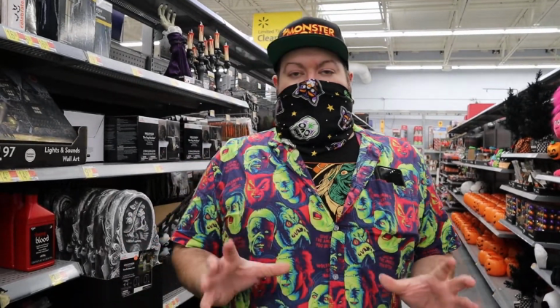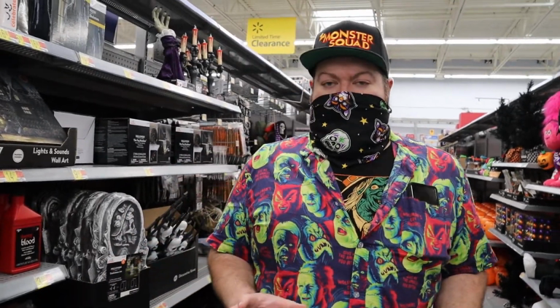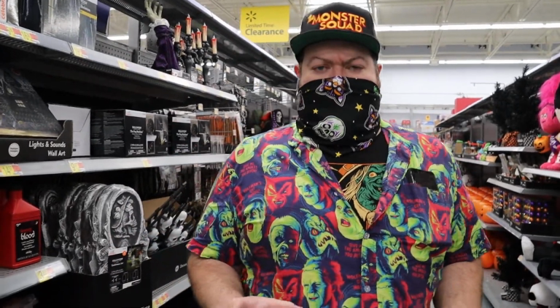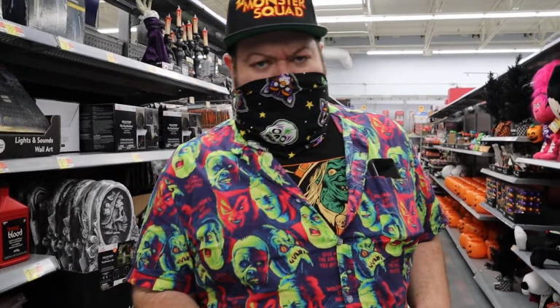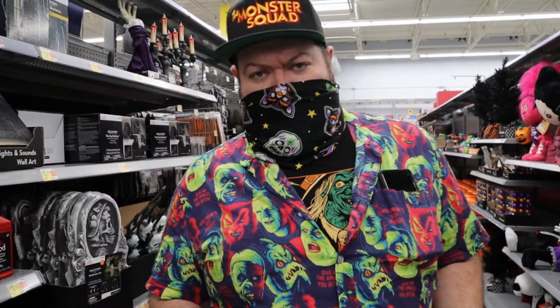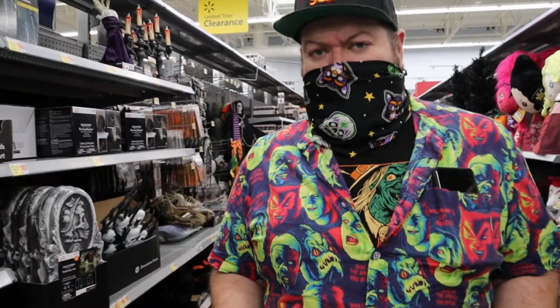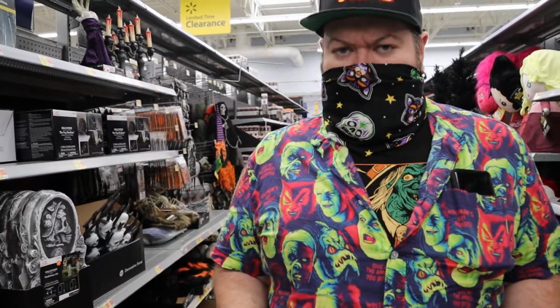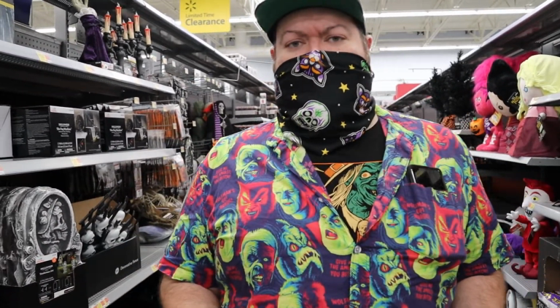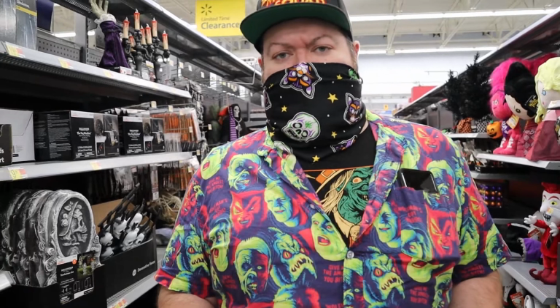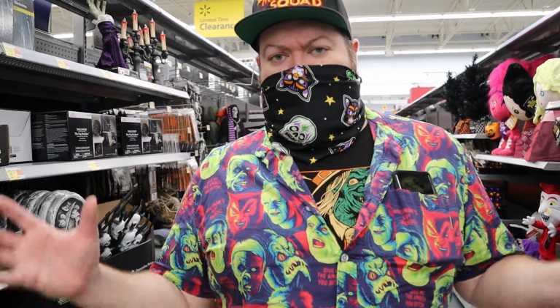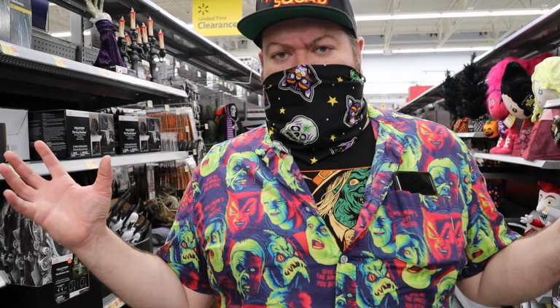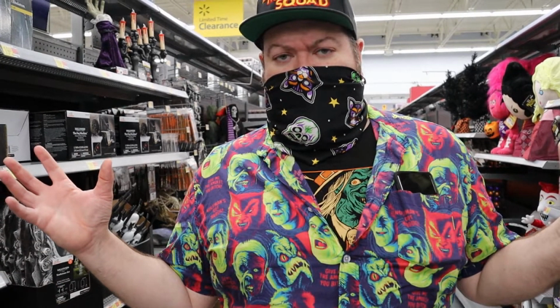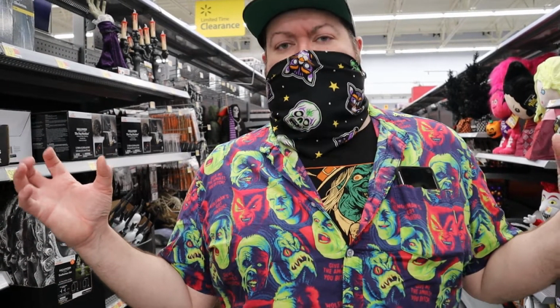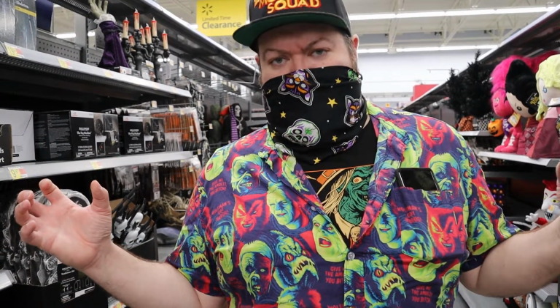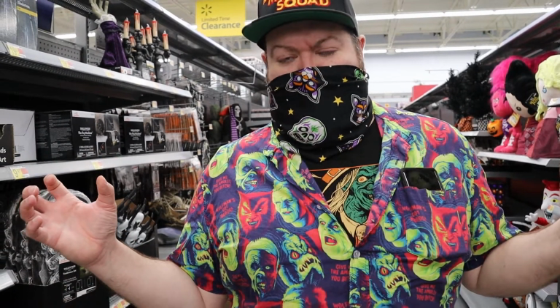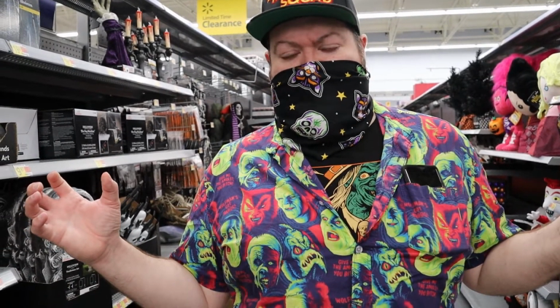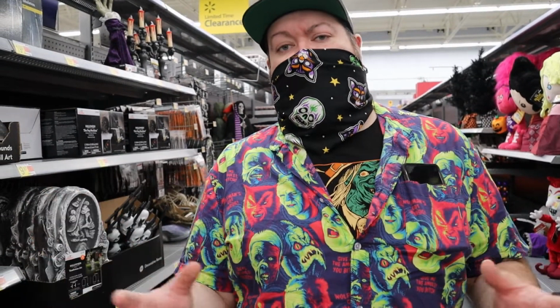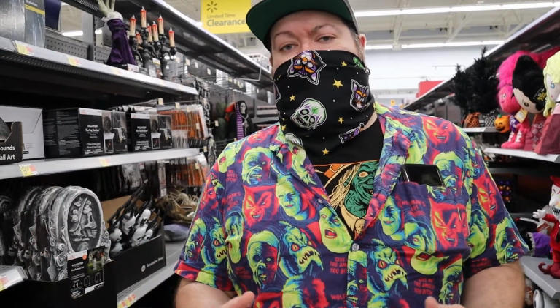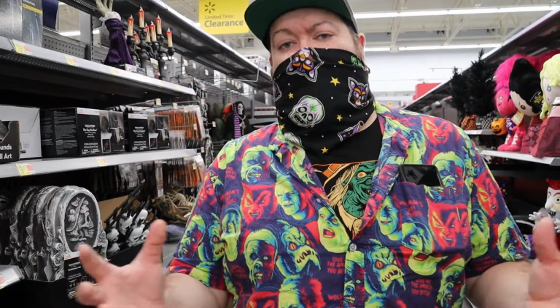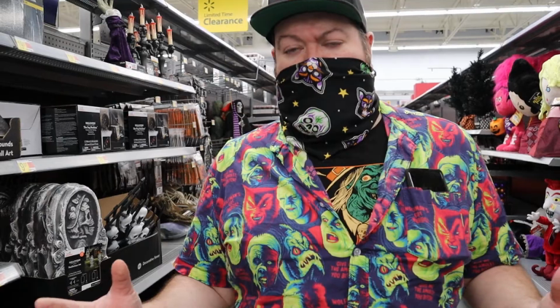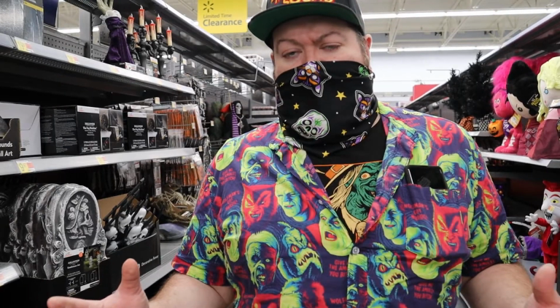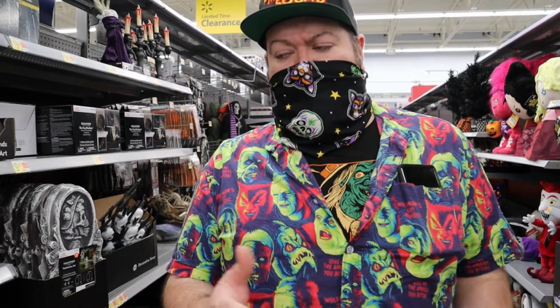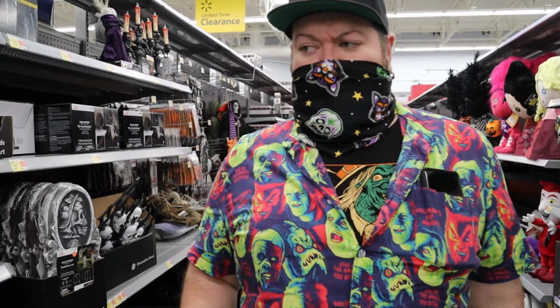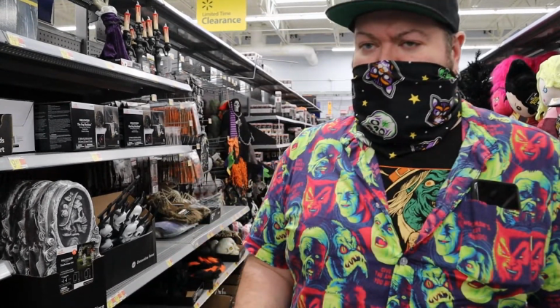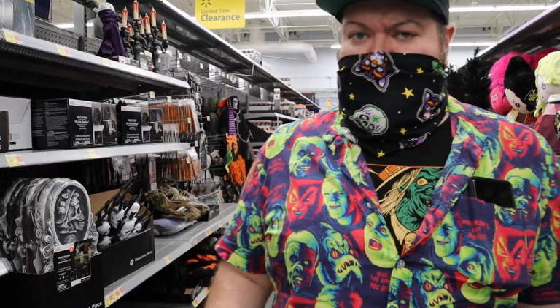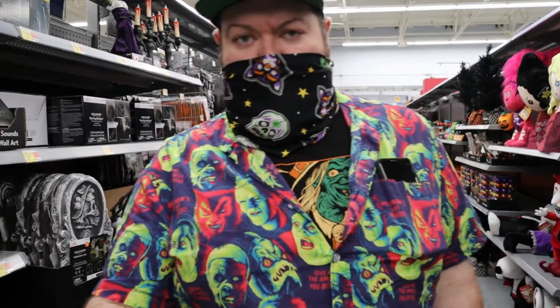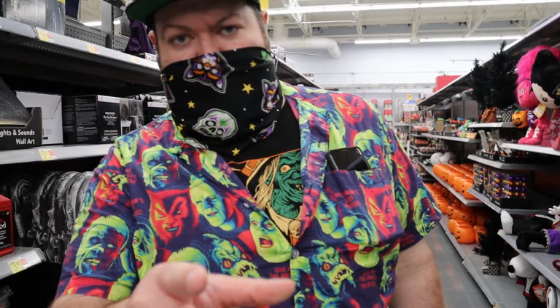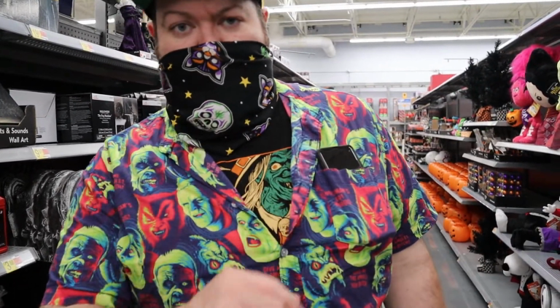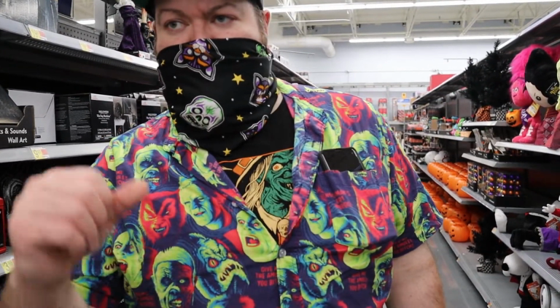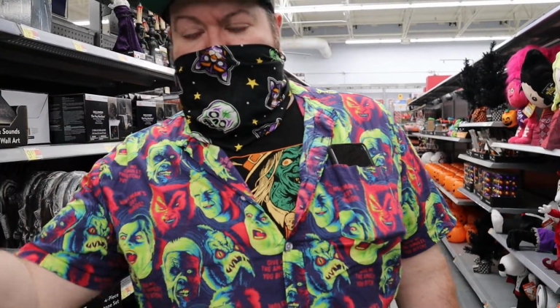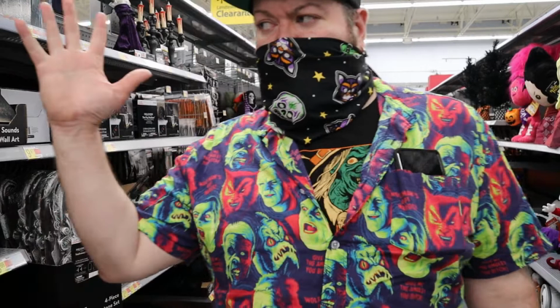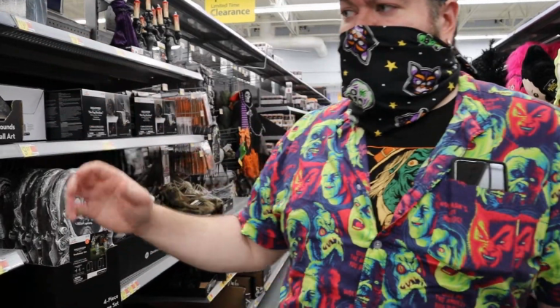On my adventures of Halloween shopping out in the wilderness of the retail stores today, I have come to Walmart to go through the Halloween stuff. So let's begin by taking the camera and just showing you all the stuff.